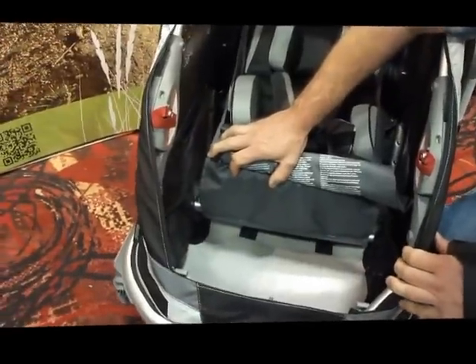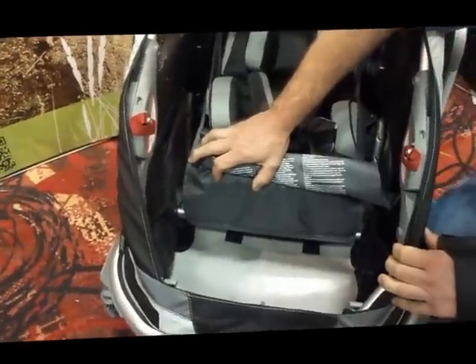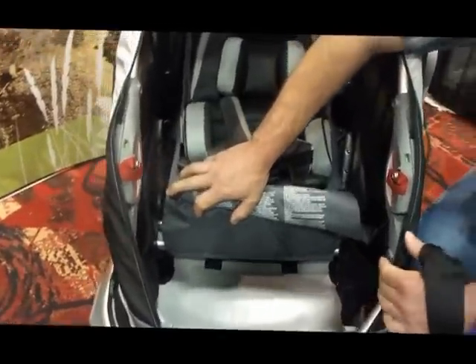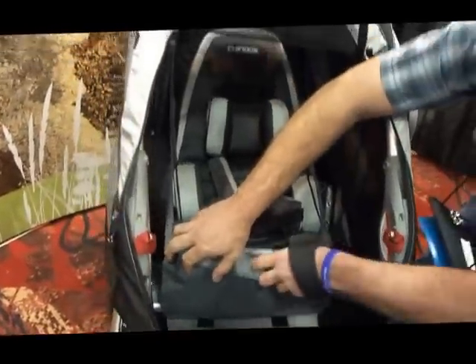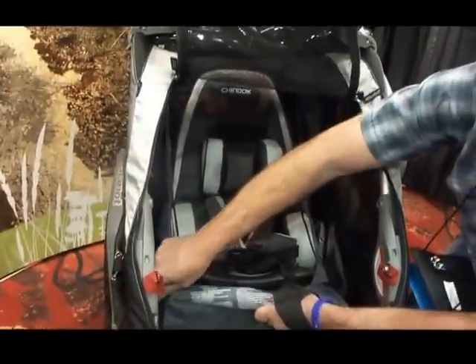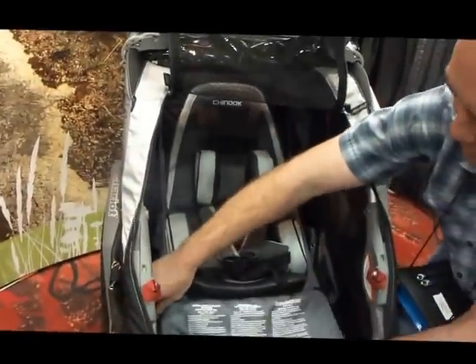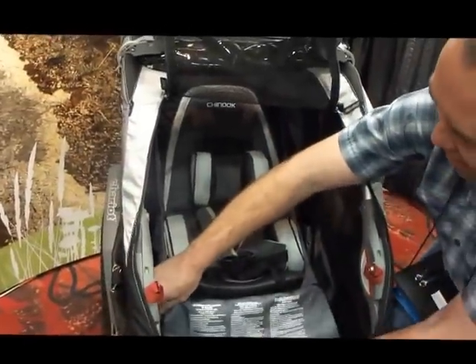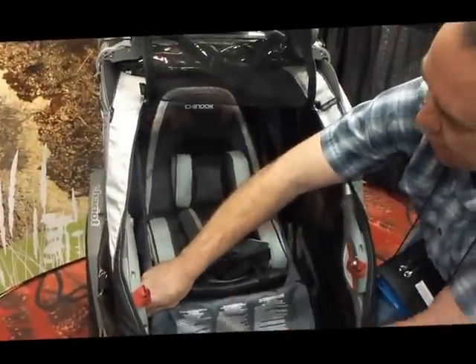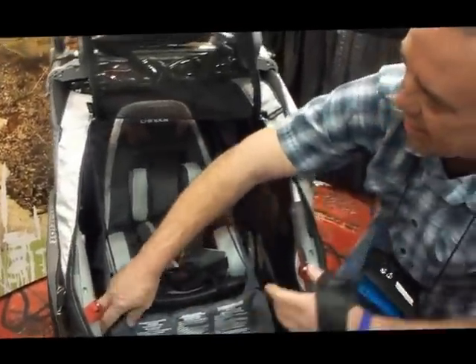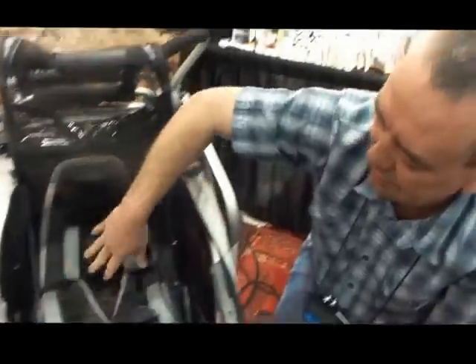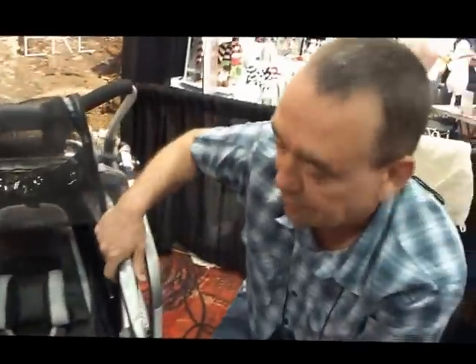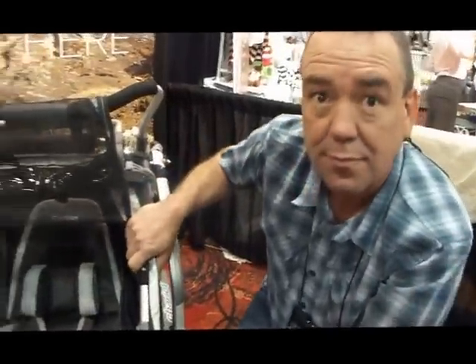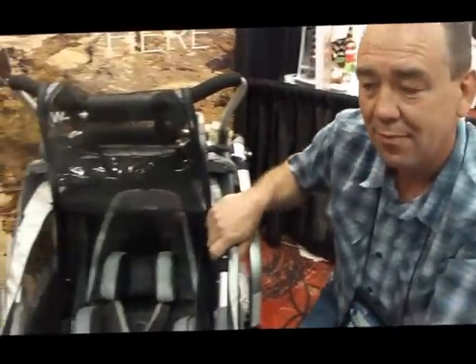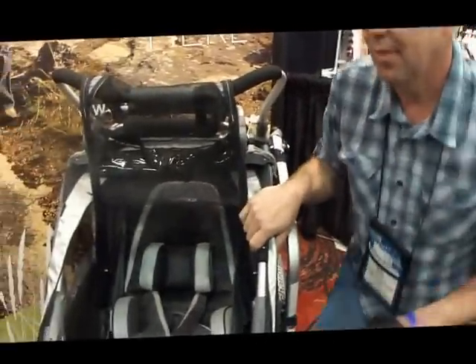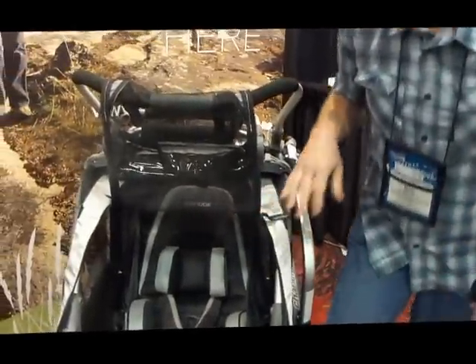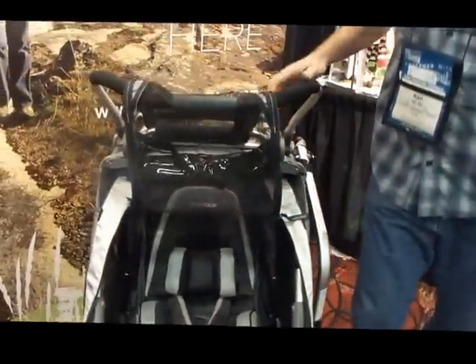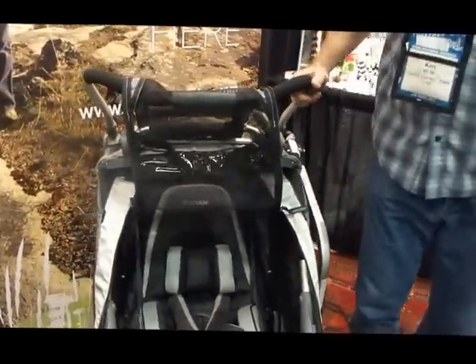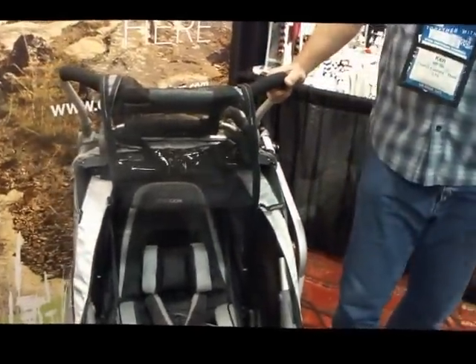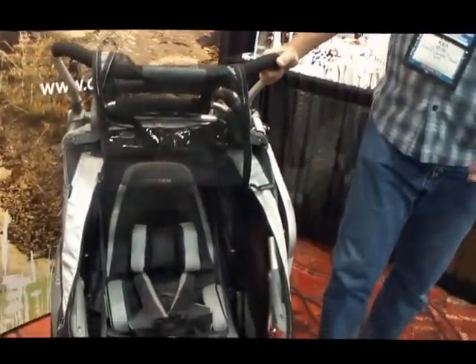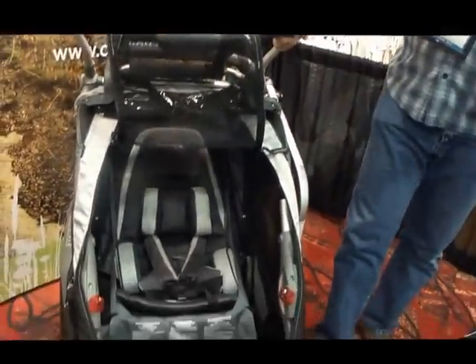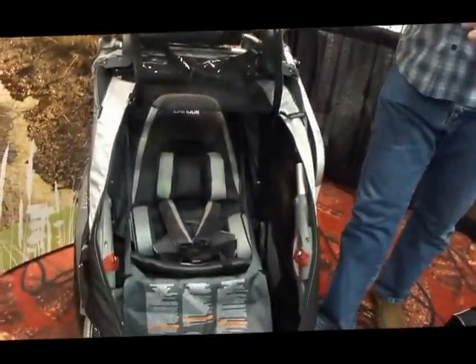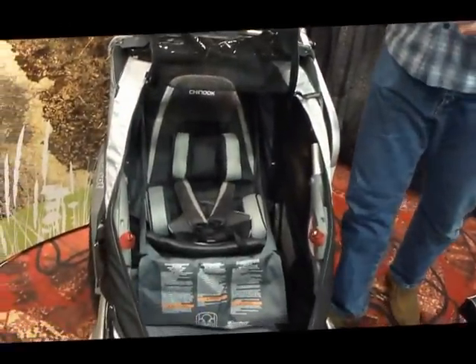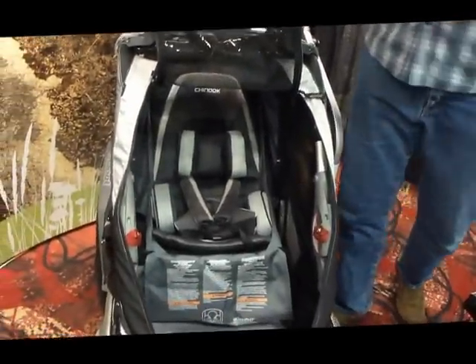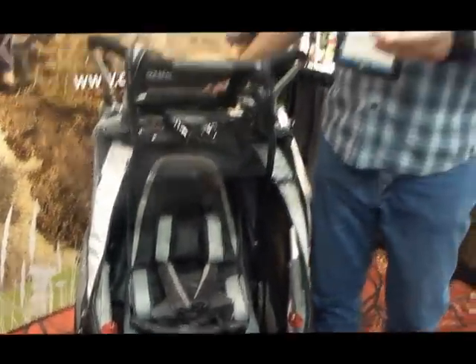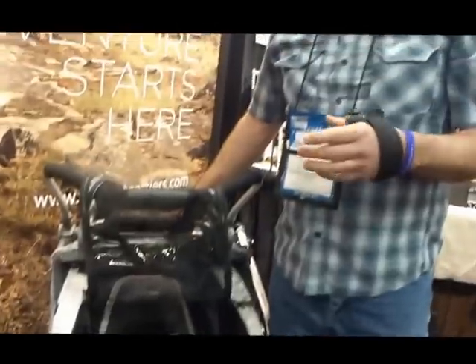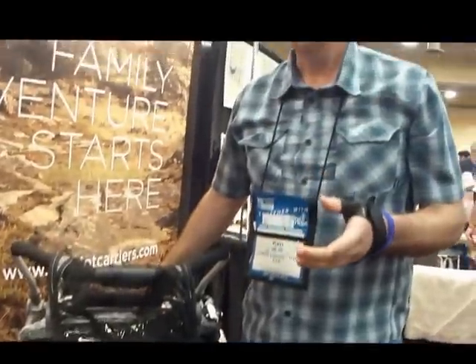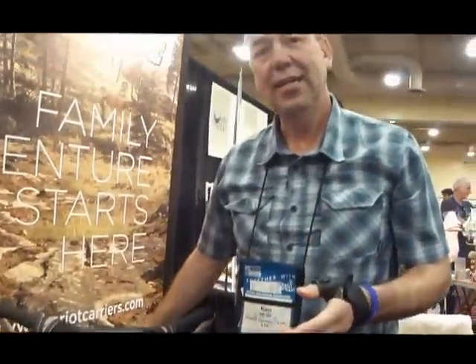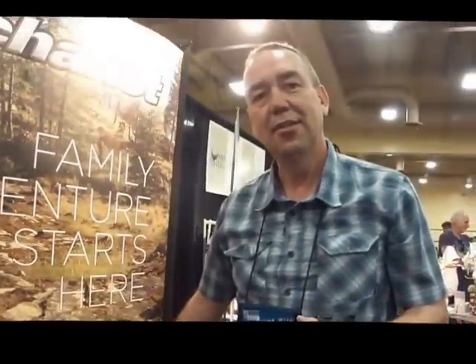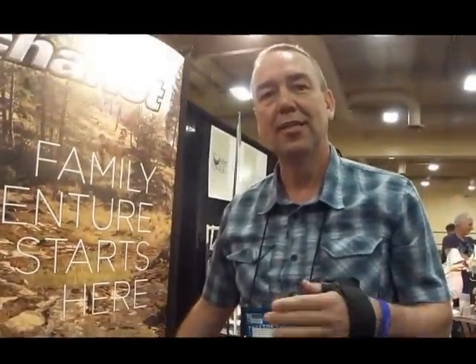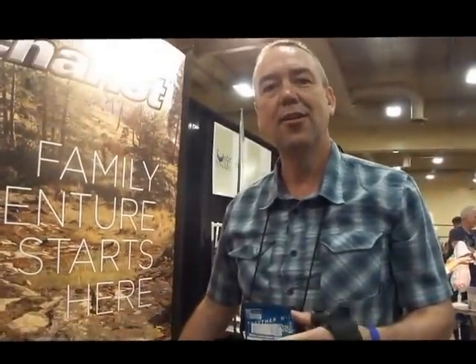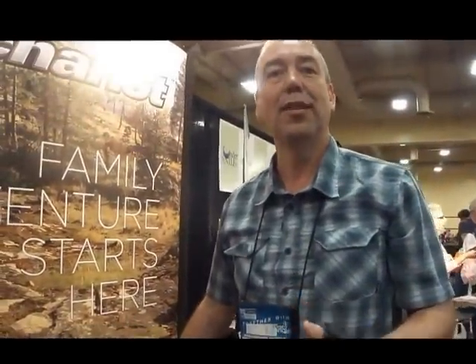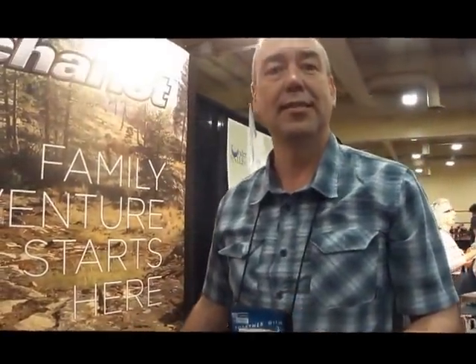You guys have thought of everything with this. This has to be the most versatile stroller I've ever seen. Well, our whole goal is any activity you did before you had kids, you can continue to do with kids.